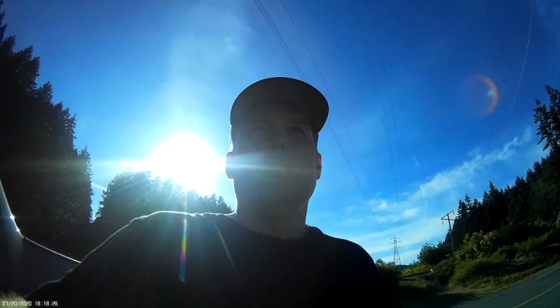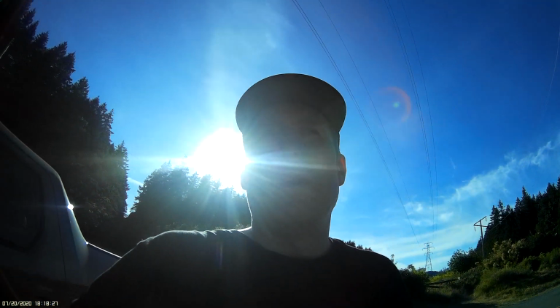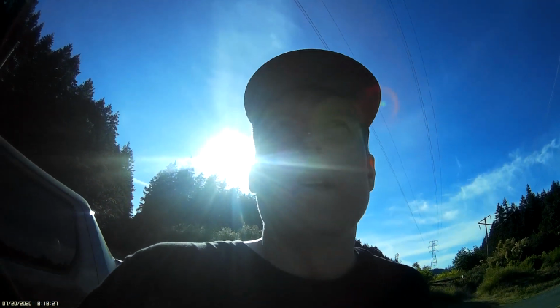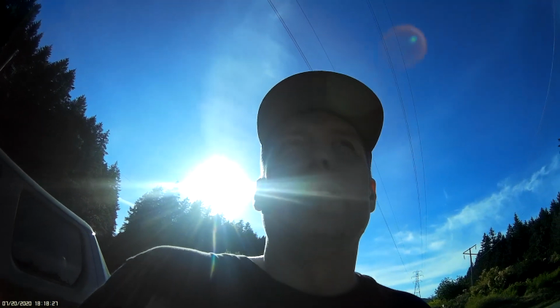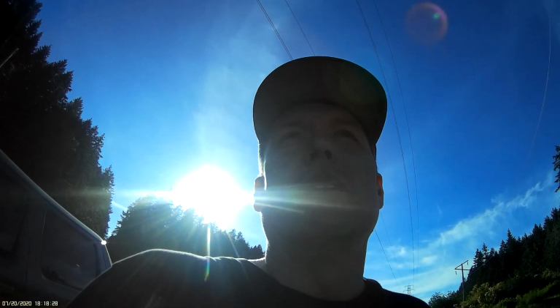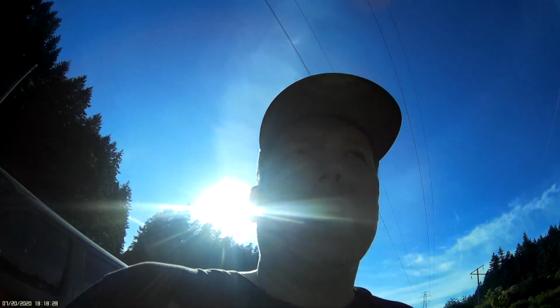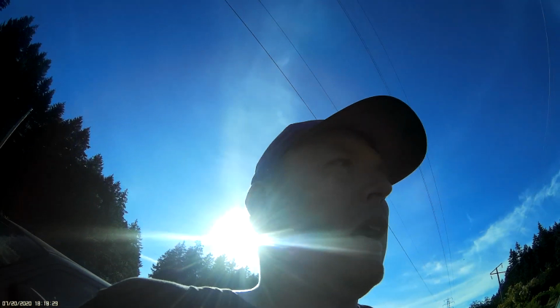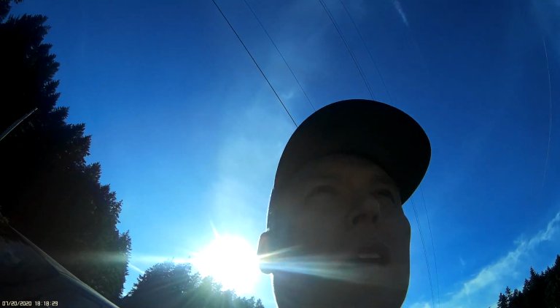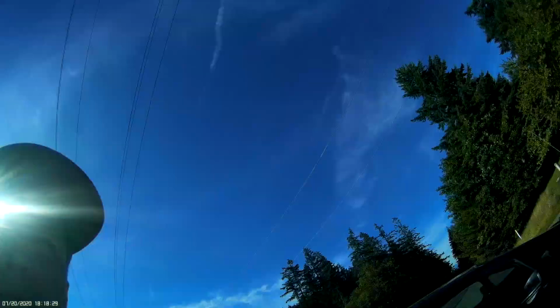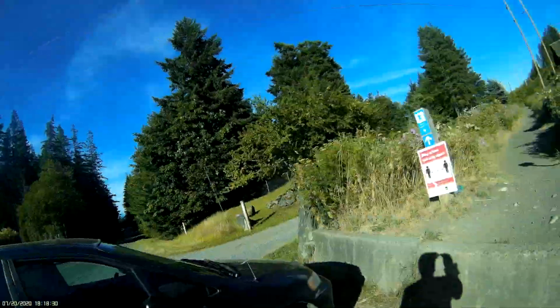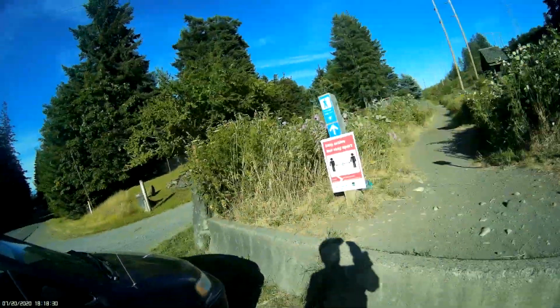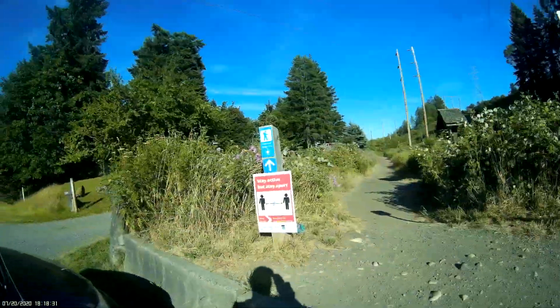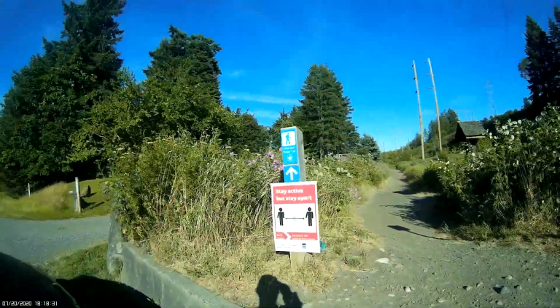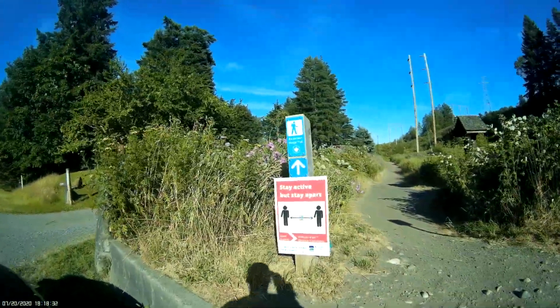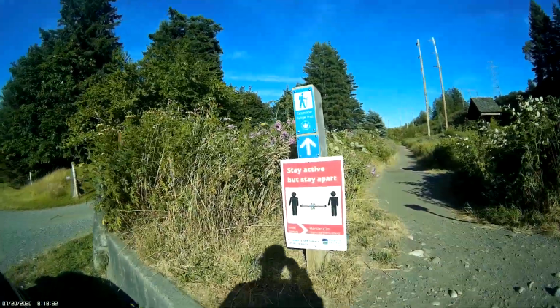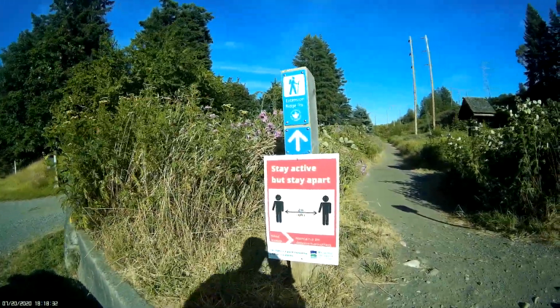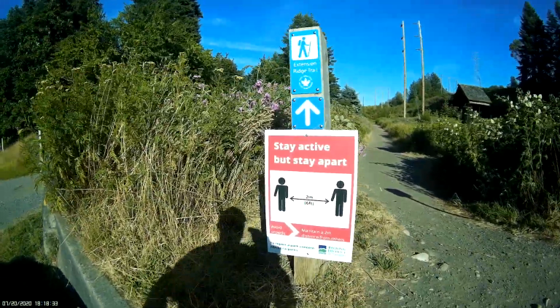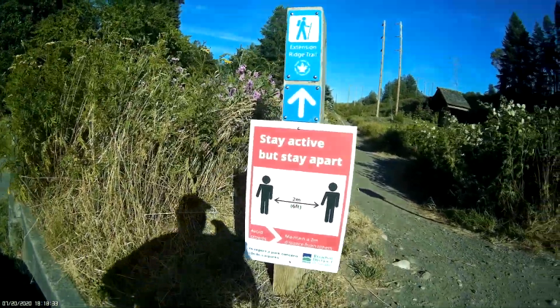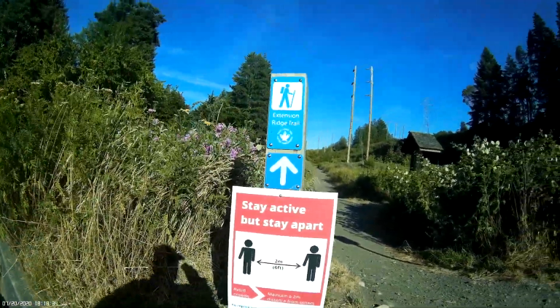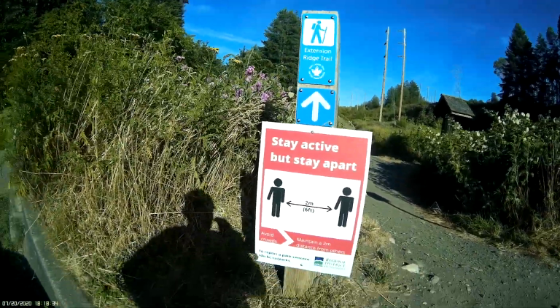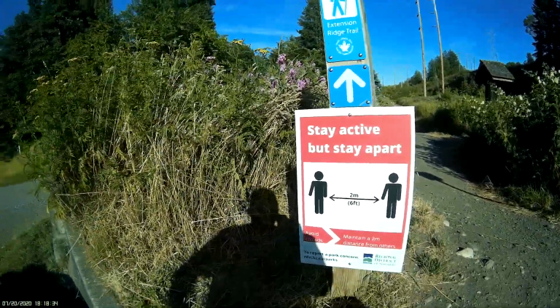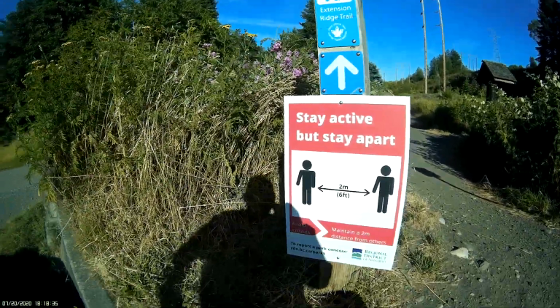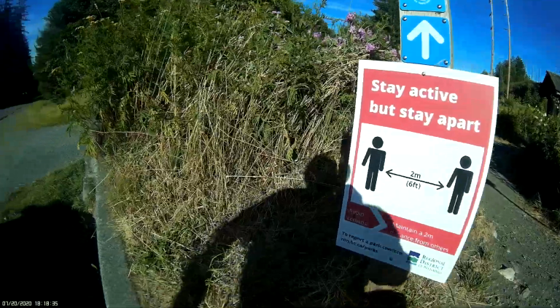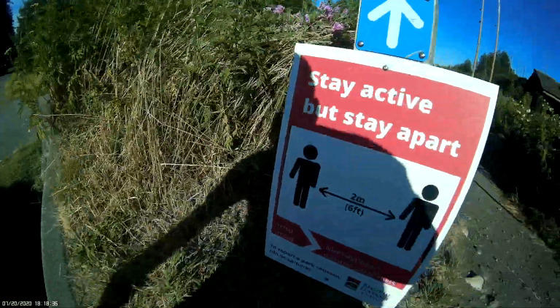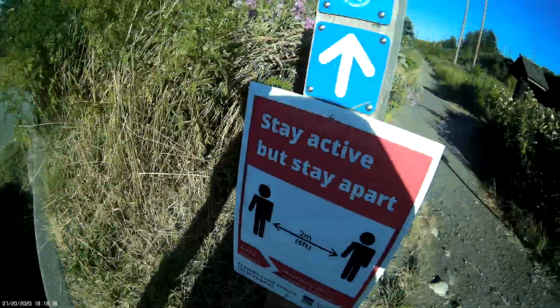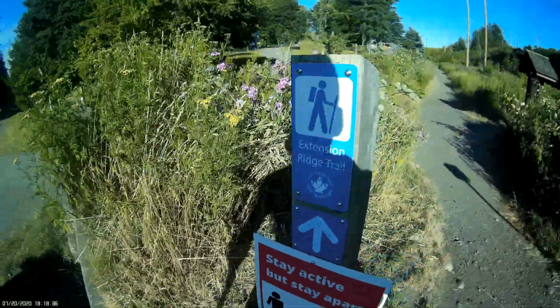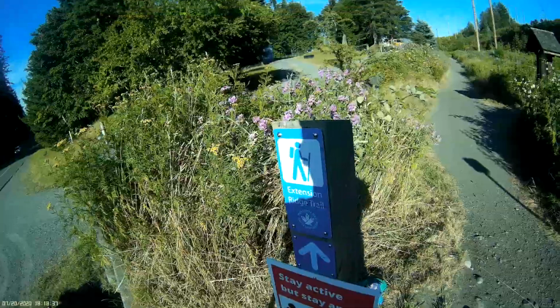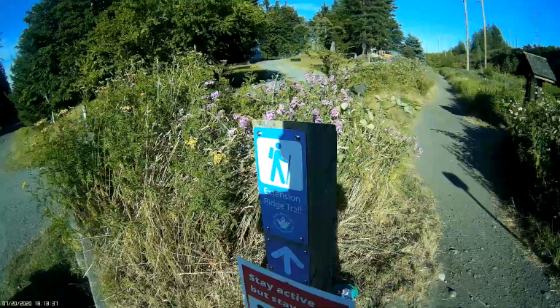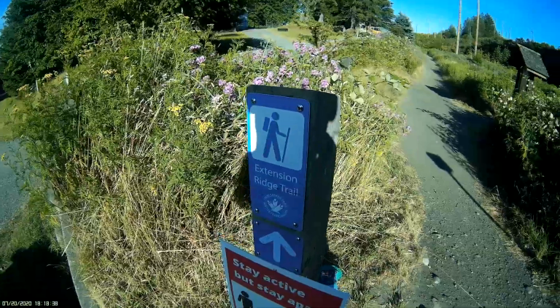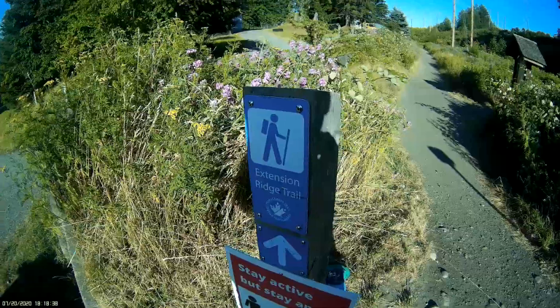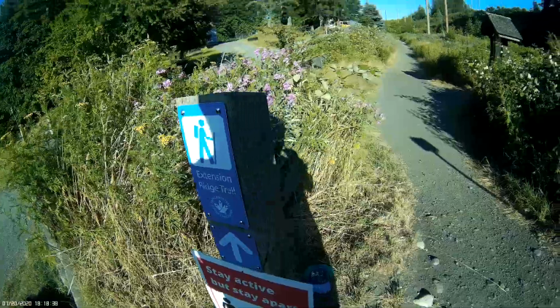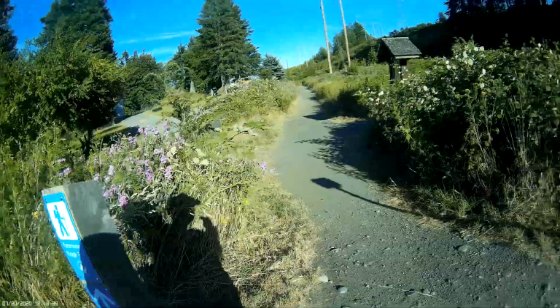So I'm out at the Extension Ridge Trail. This is what we're looking at. I think I was kind of looking for a trail called the Abyss. I'm pretty sure this connects to it.